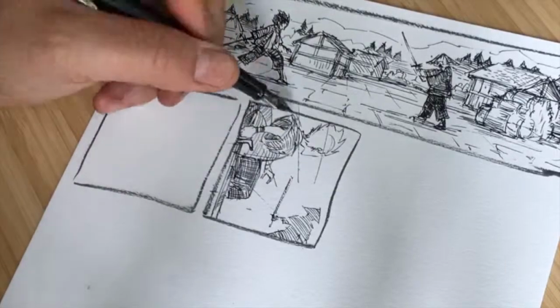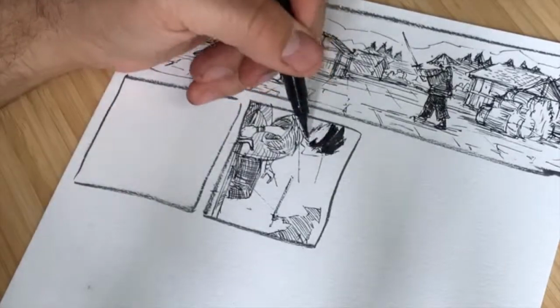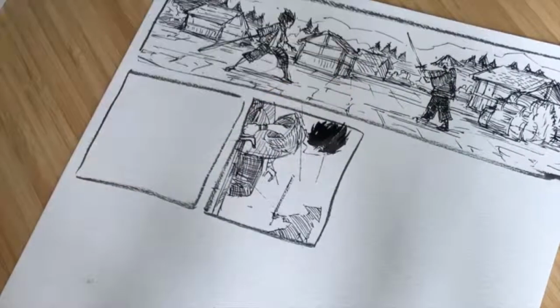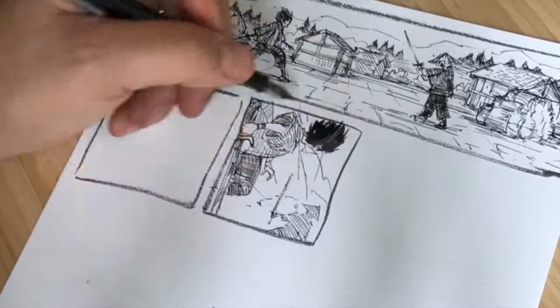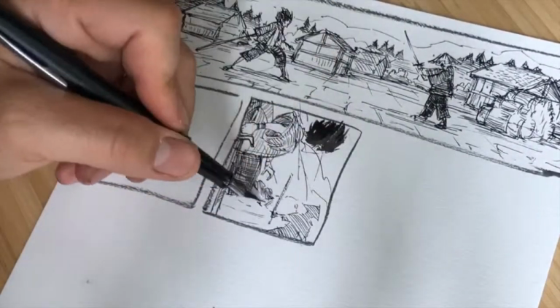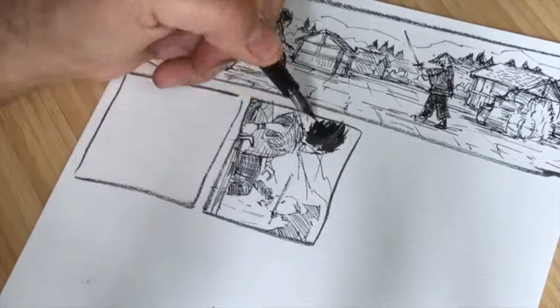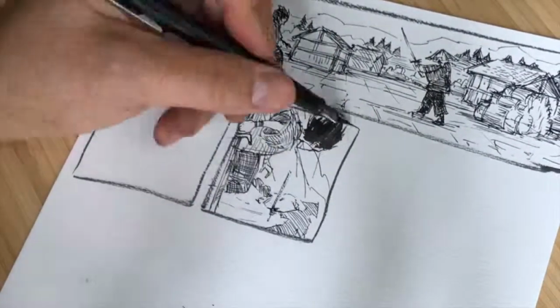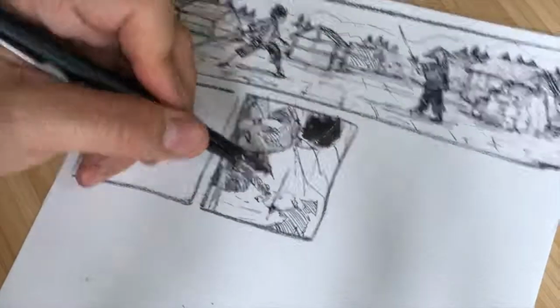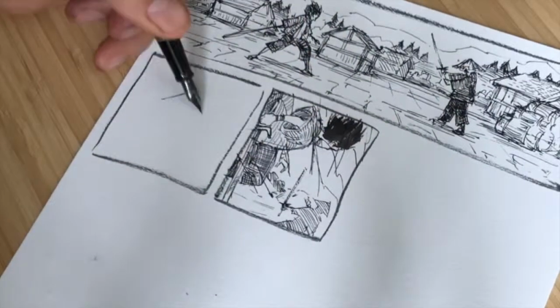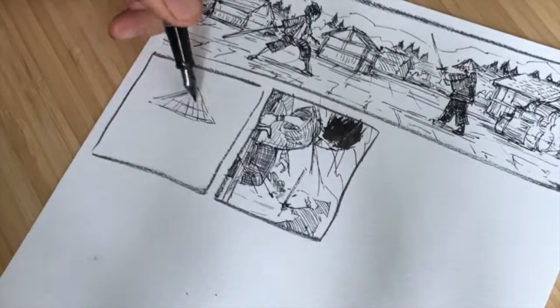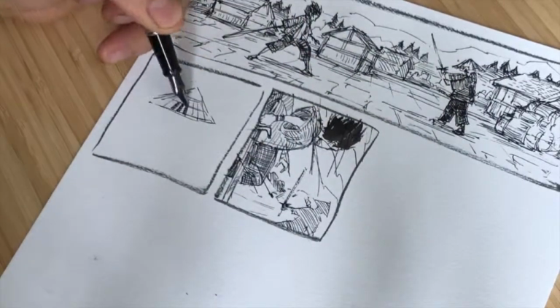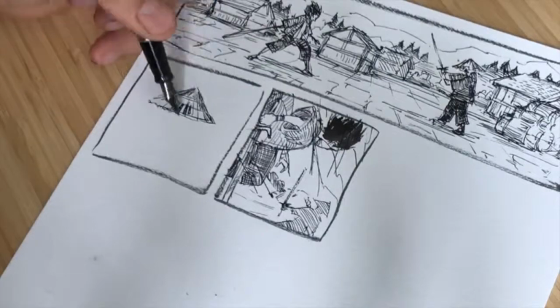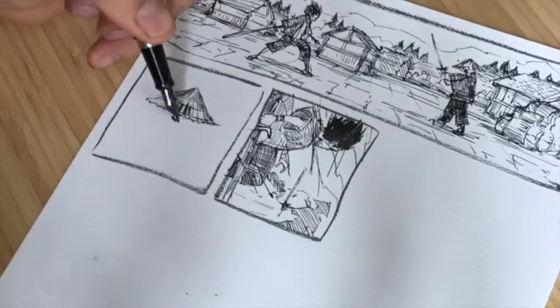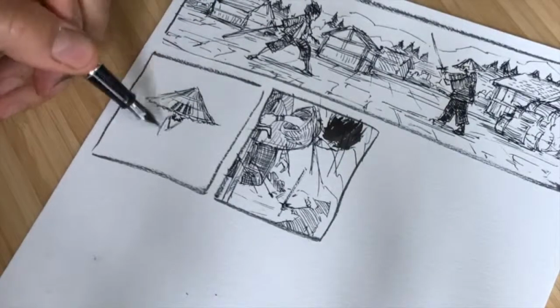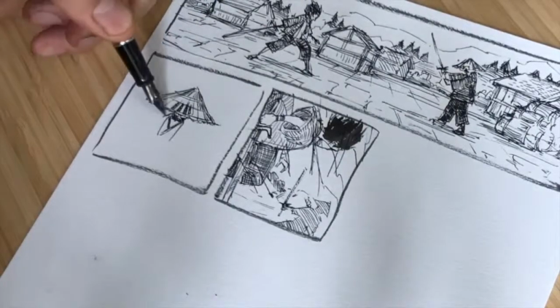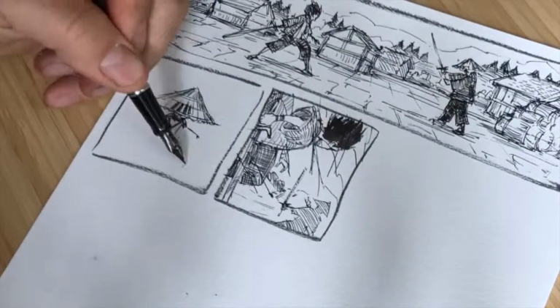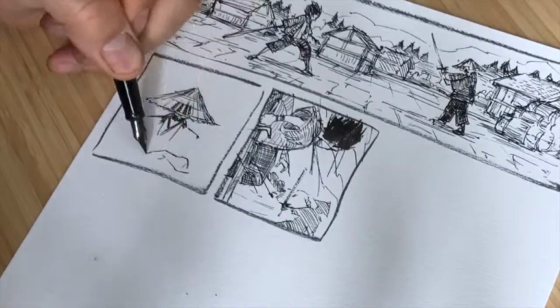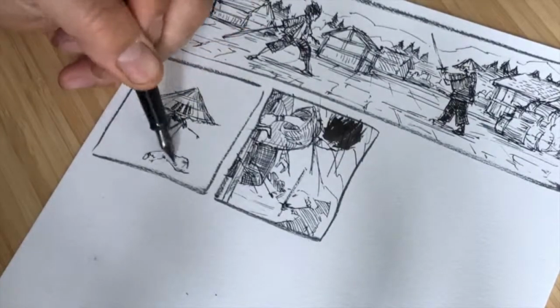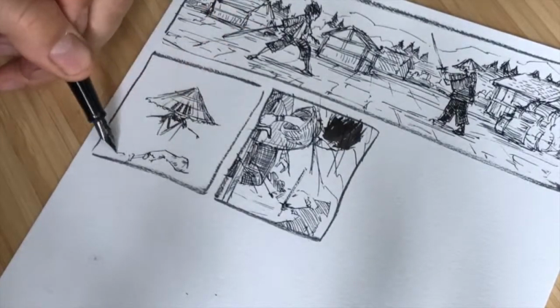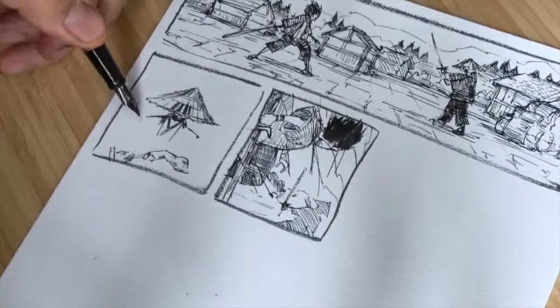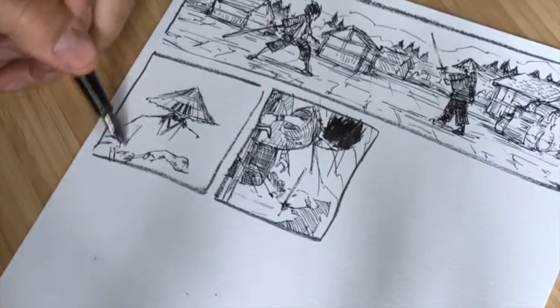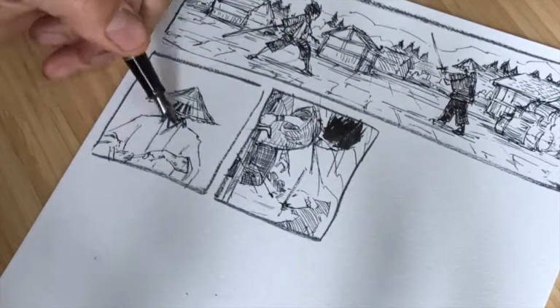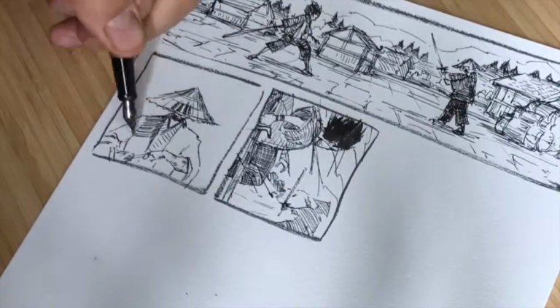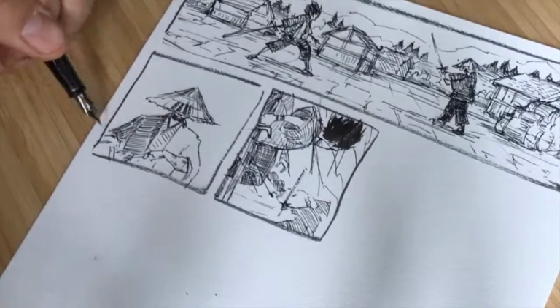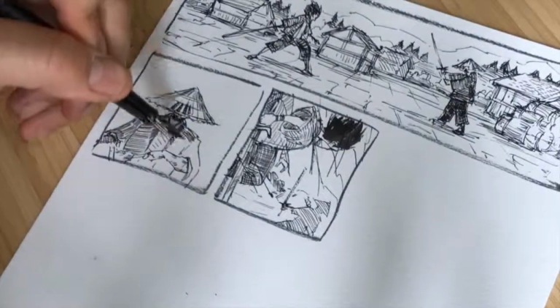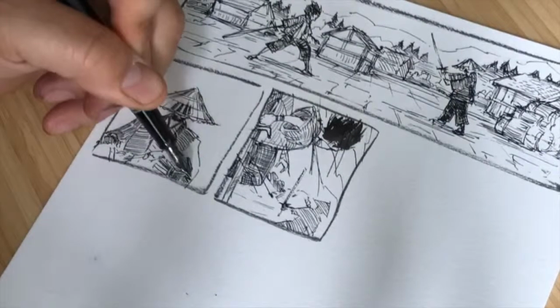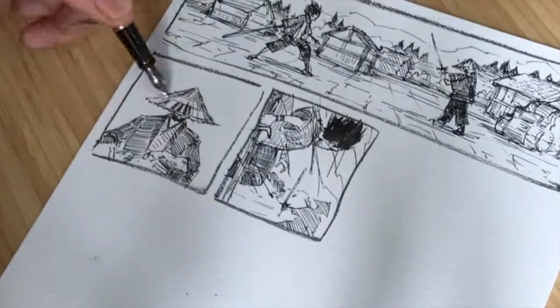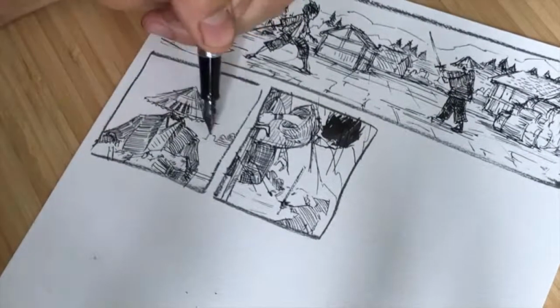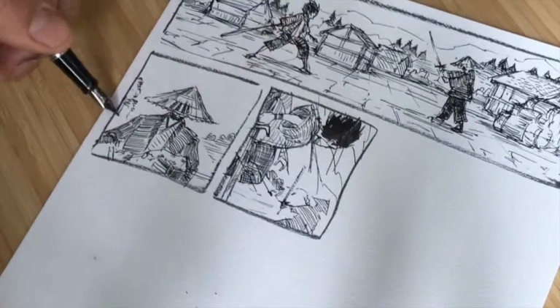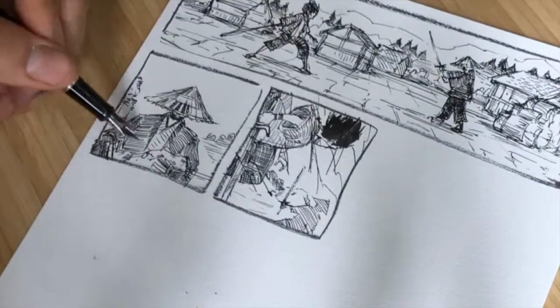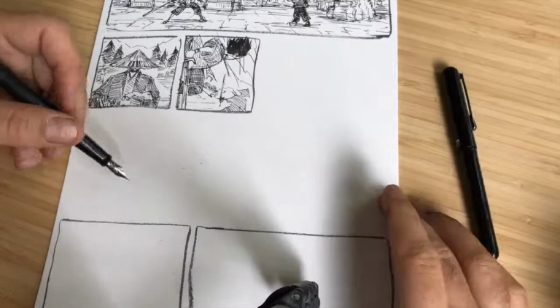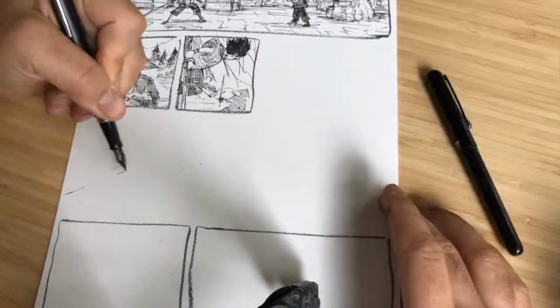I rely heavily on hatching and cross-hatching lines when setting up local values. Off-camera, I regularly squint my eyes to diminish visual details. This helps to decide where to go darker or lighter on my drawings.